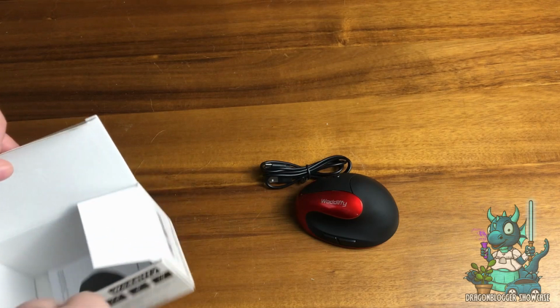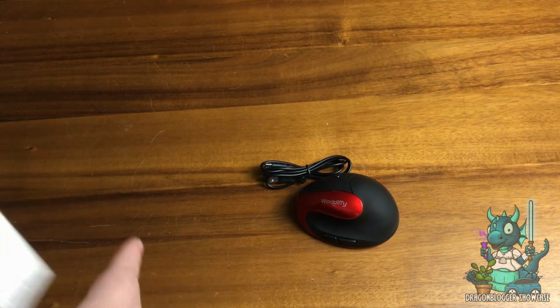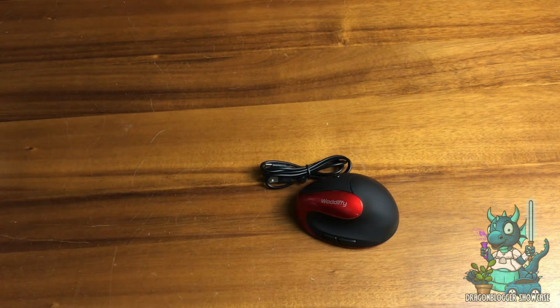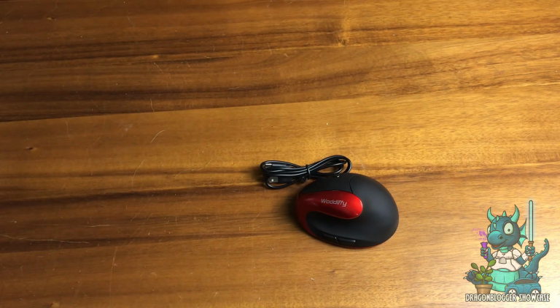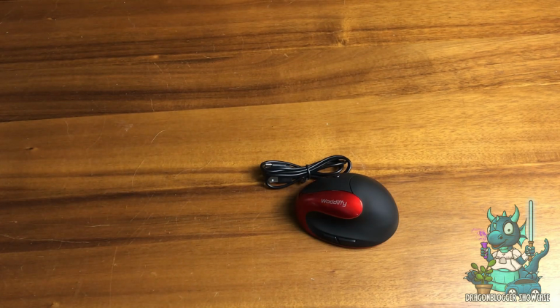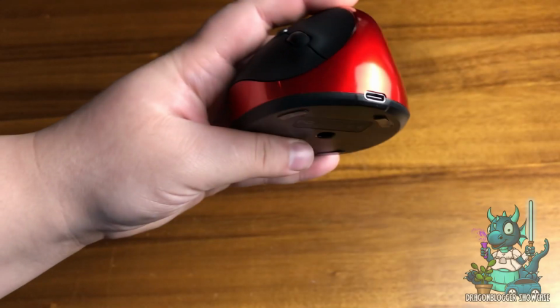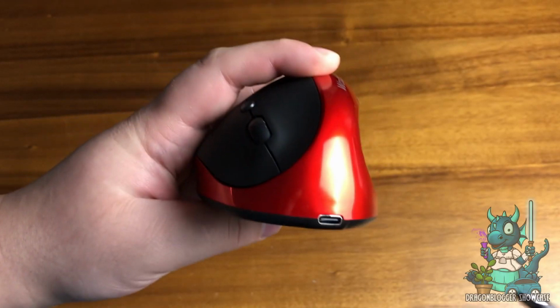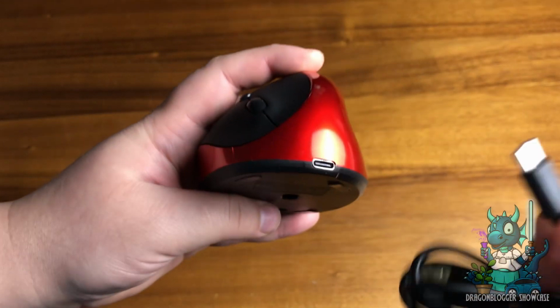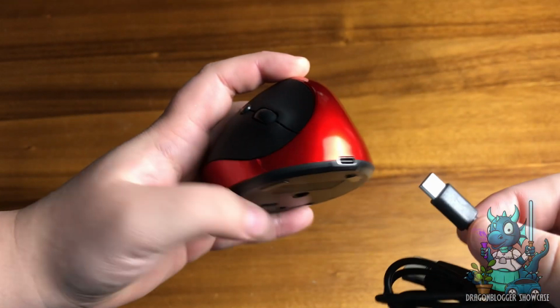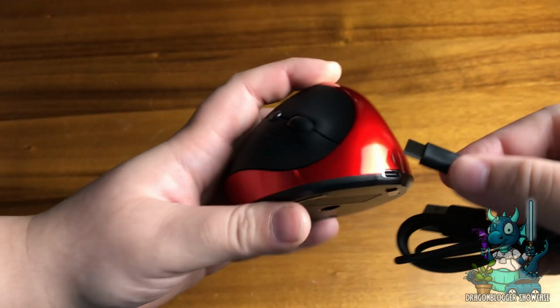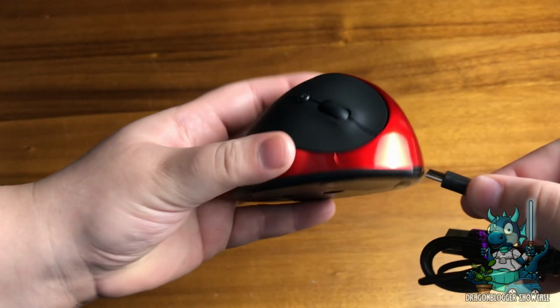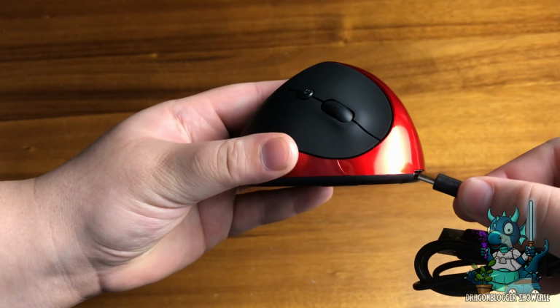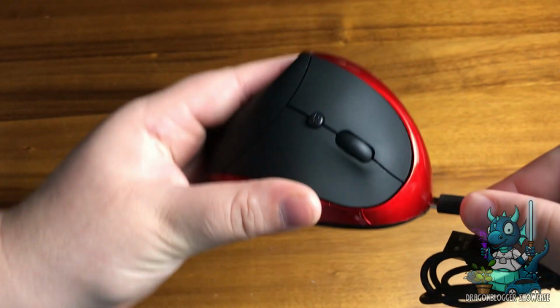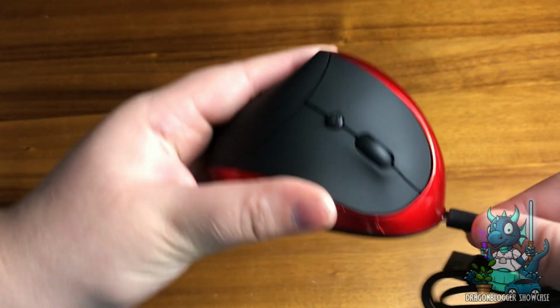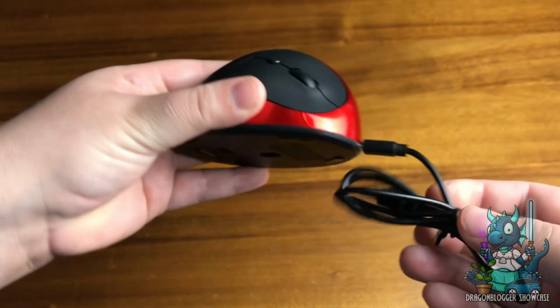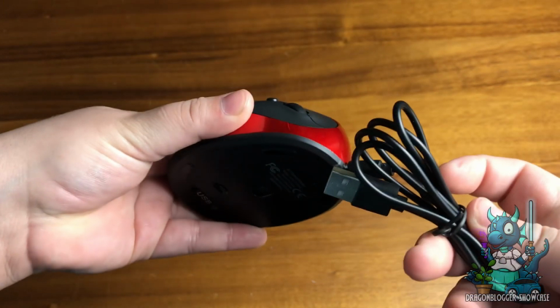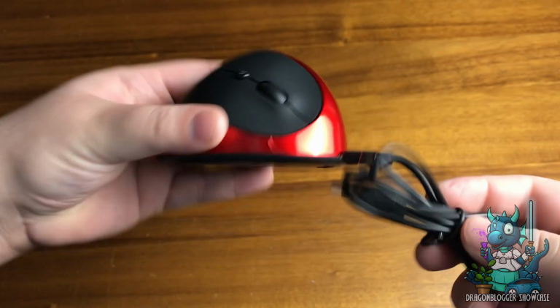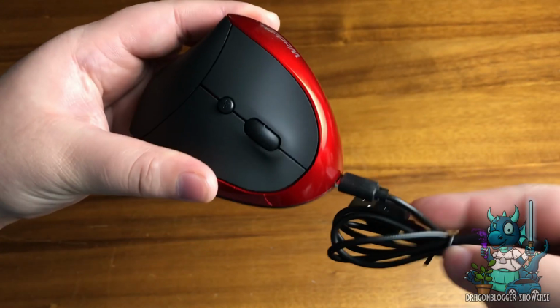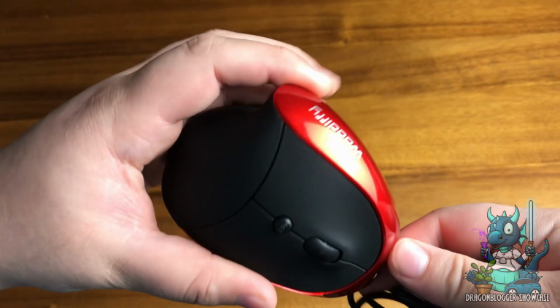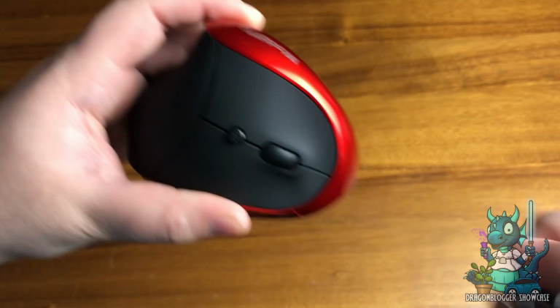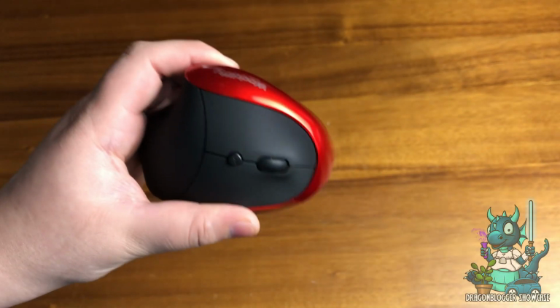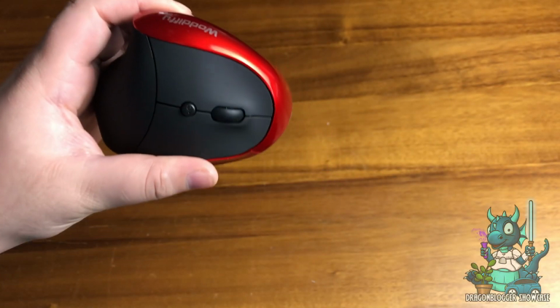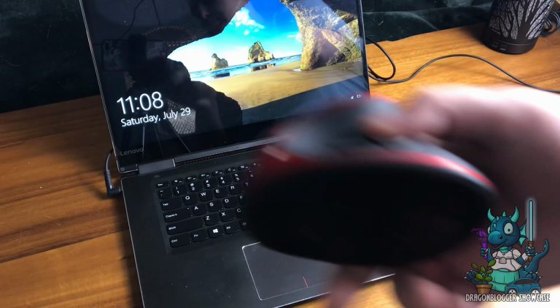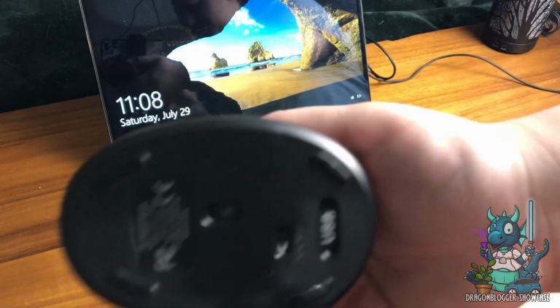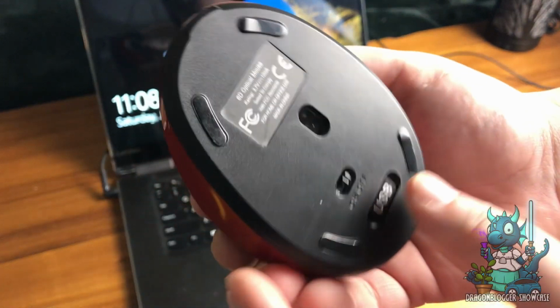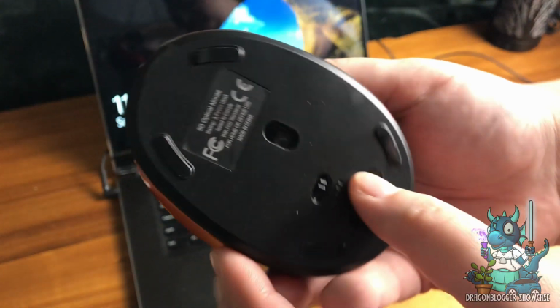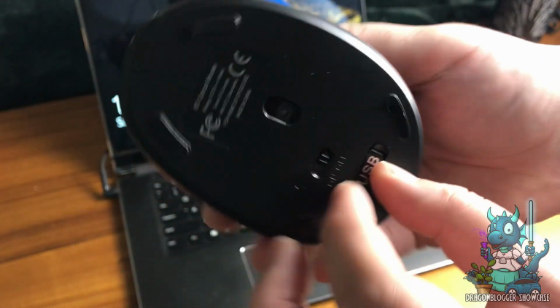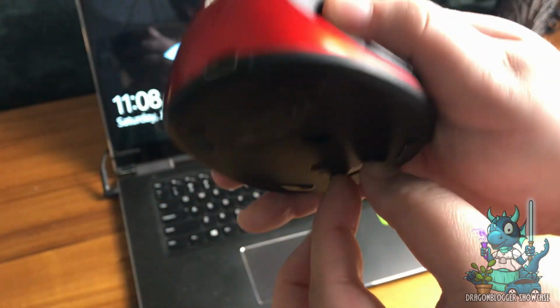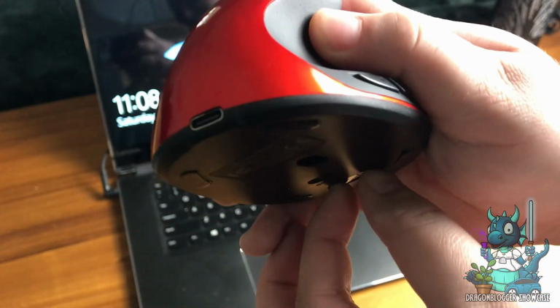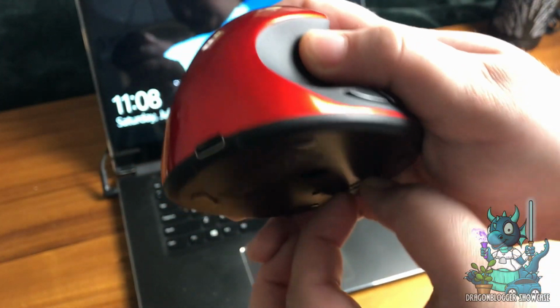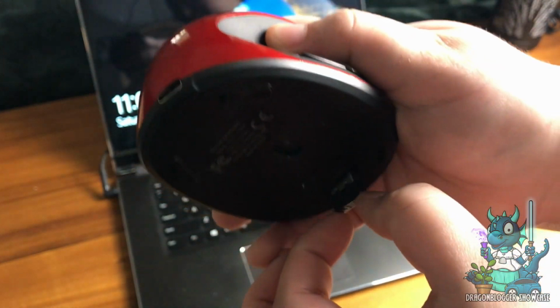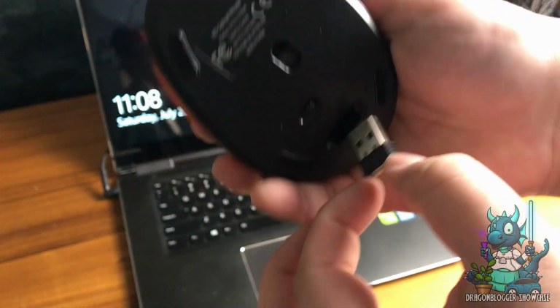What's really awesome is that this mouse is going to be super helpful for those of you who are using a computer every day and want to relax the strain on your wrist. It is a healthier and more friendly alternative to the standard mouse that you may use.